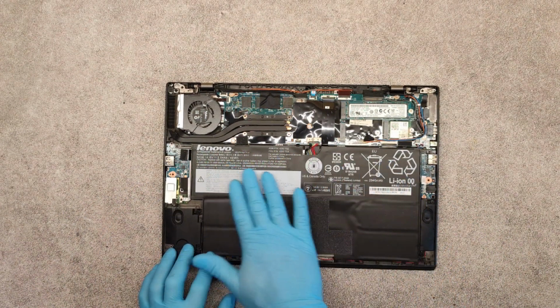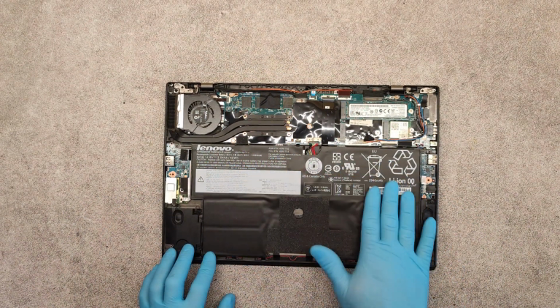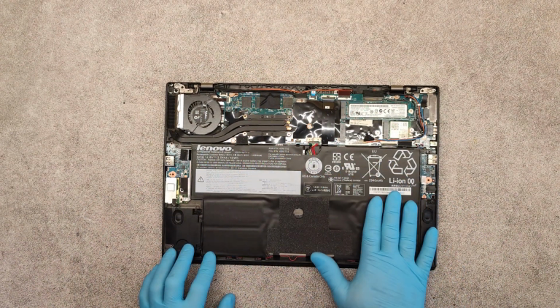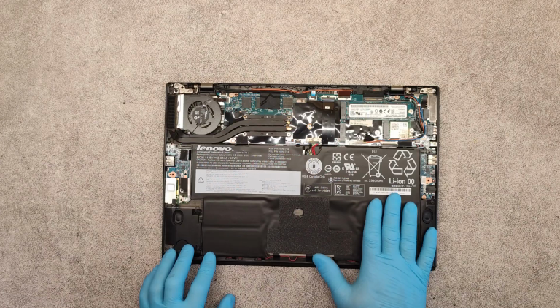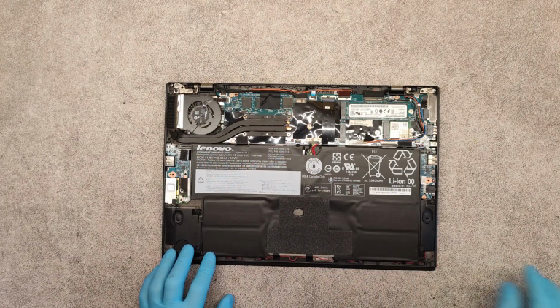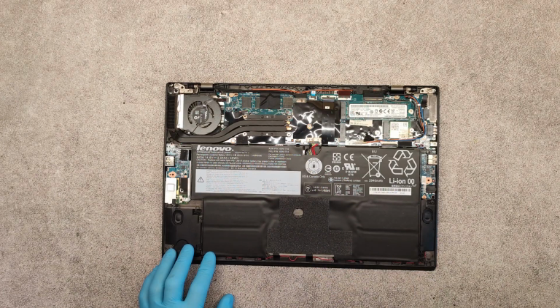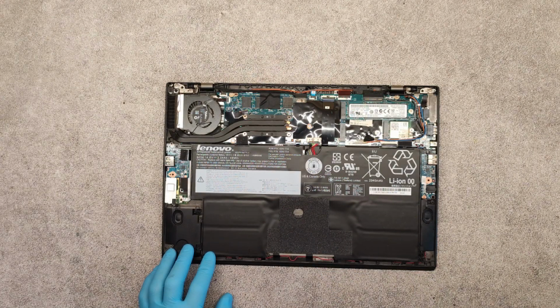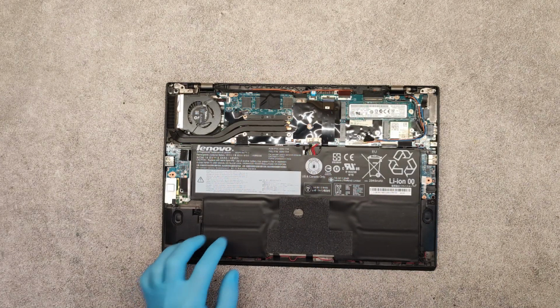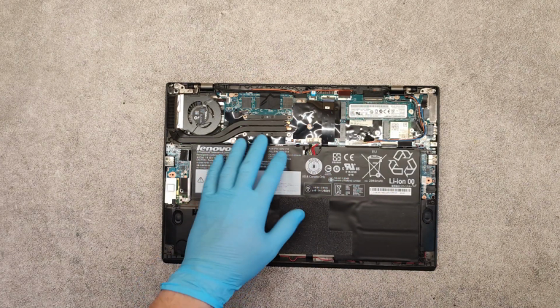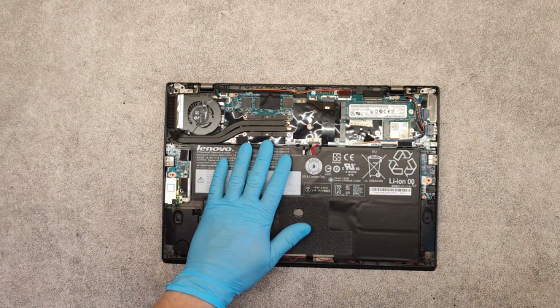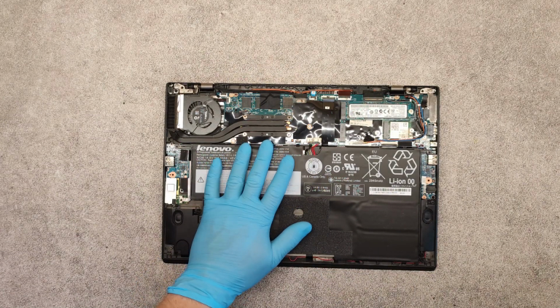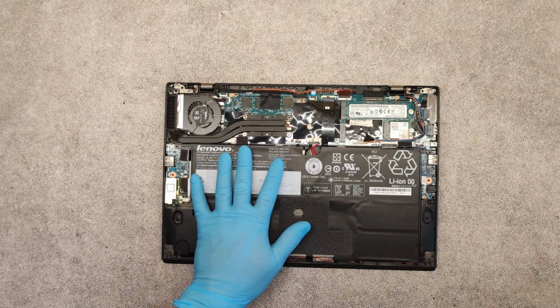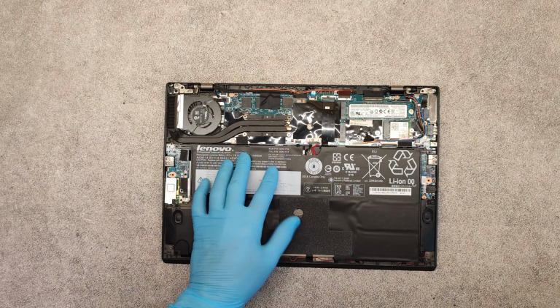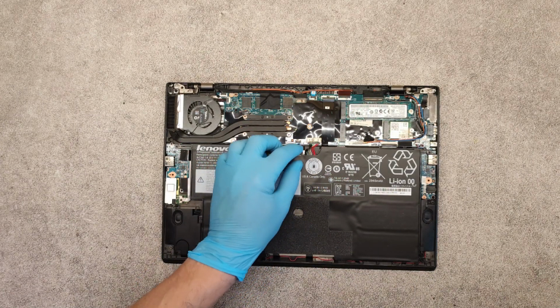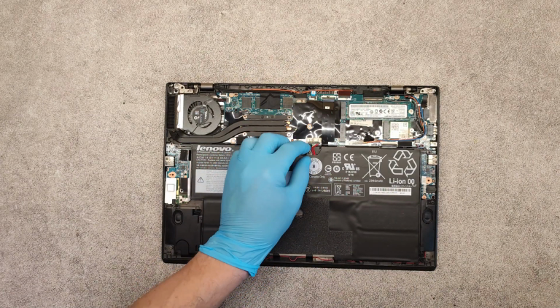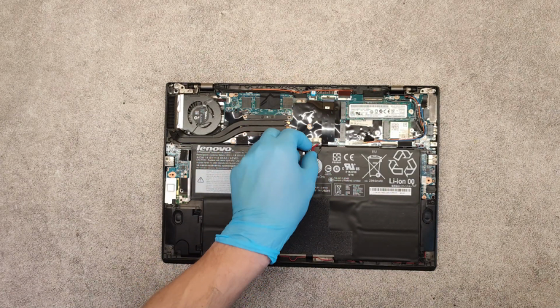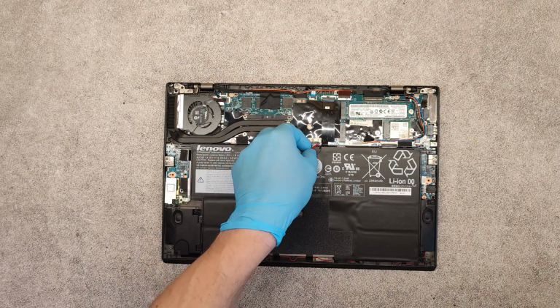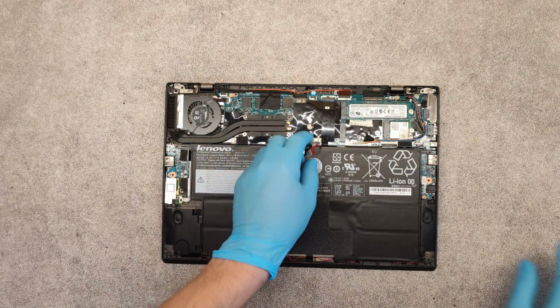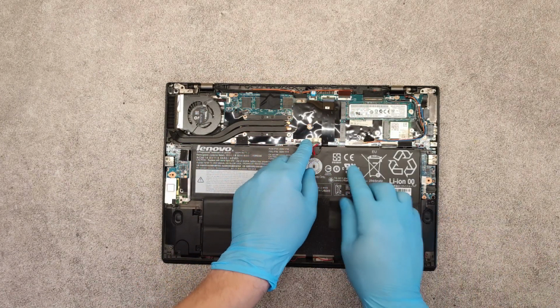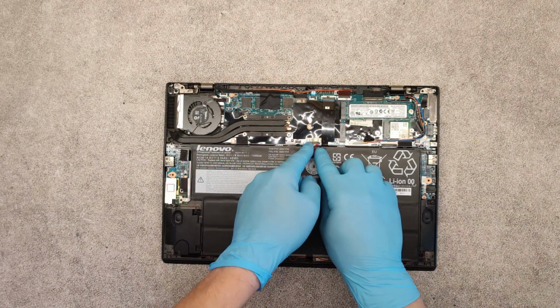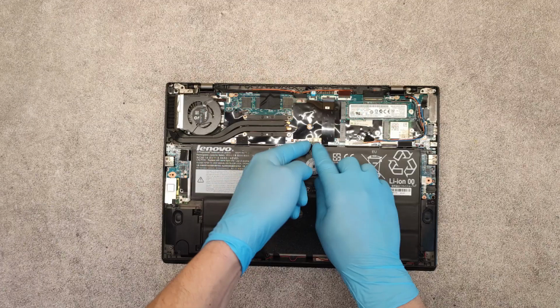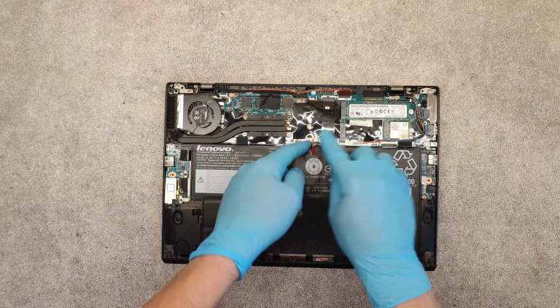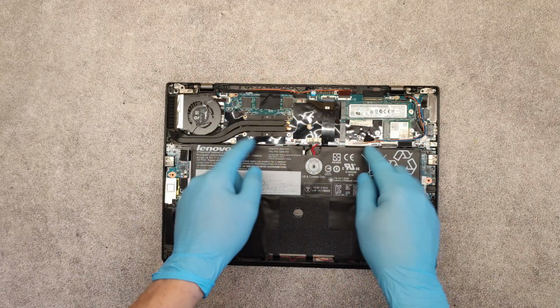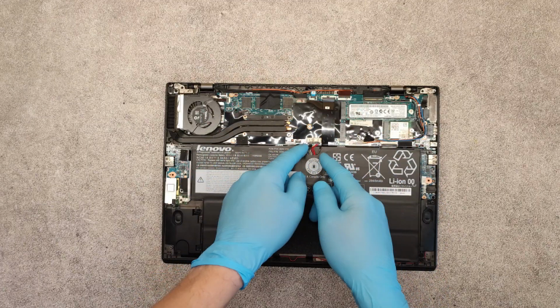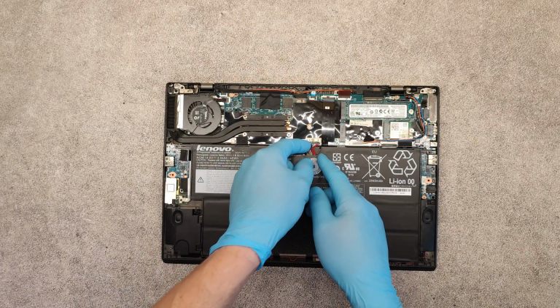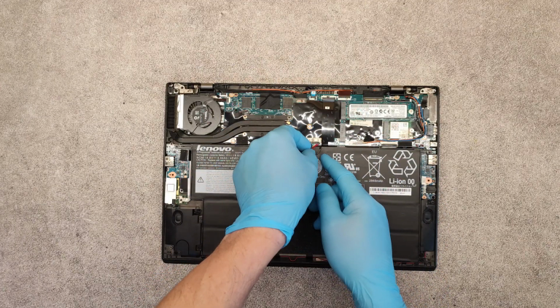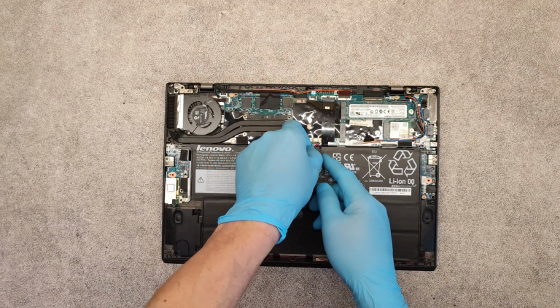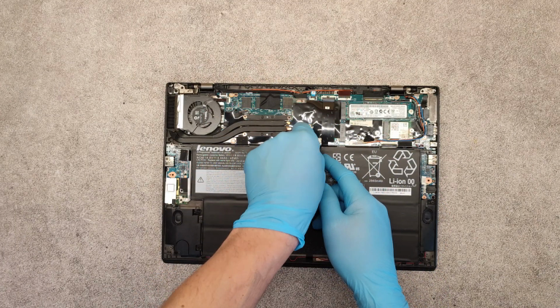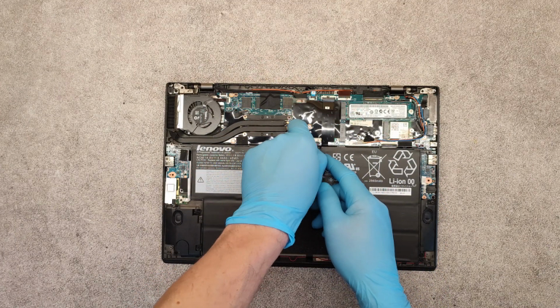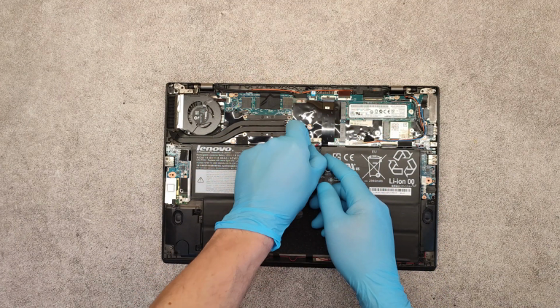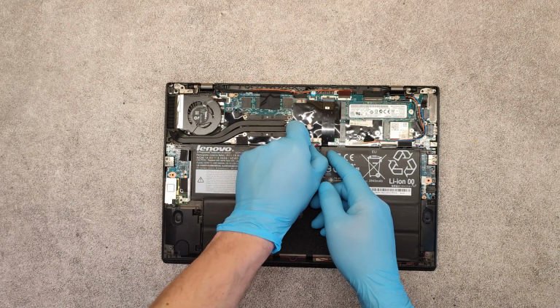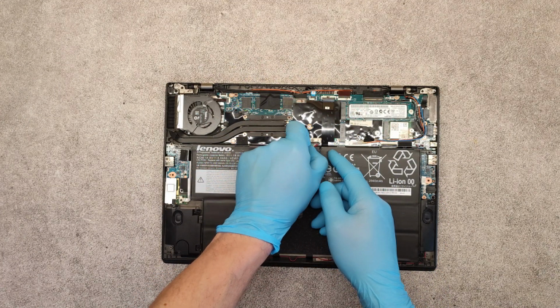This is the battery. Before doing anything else, disconnect the battery cable.